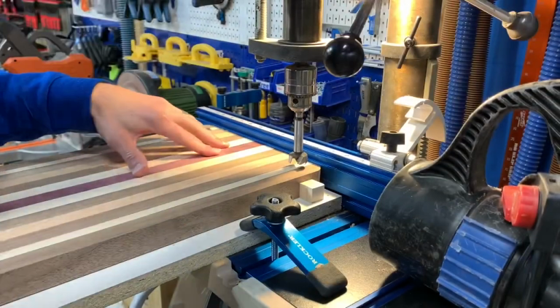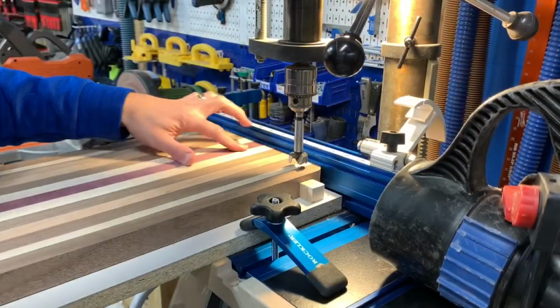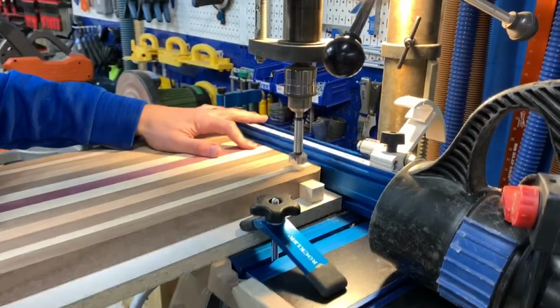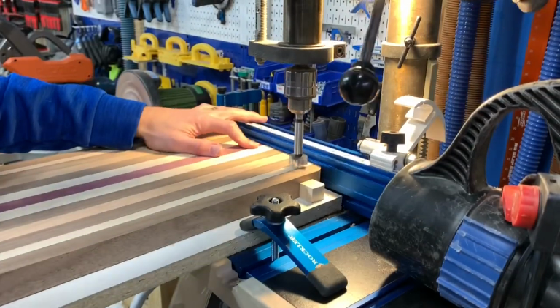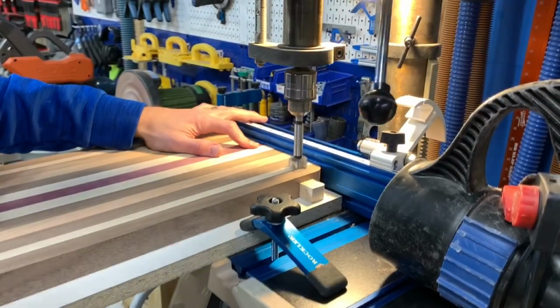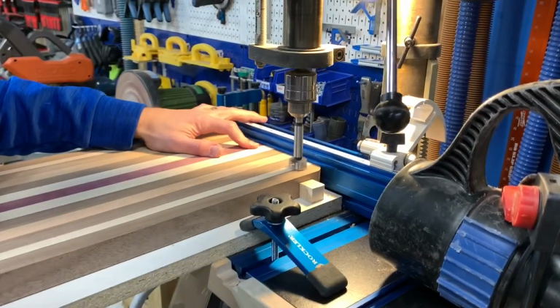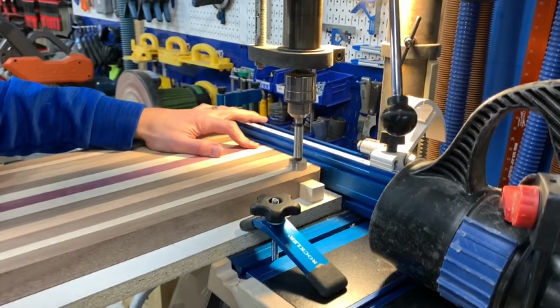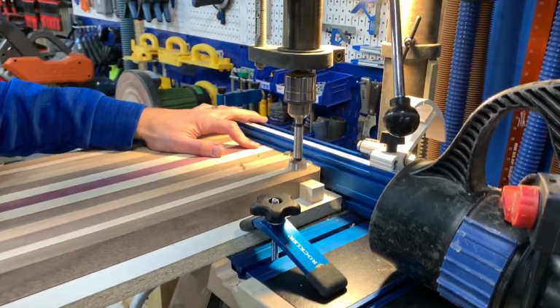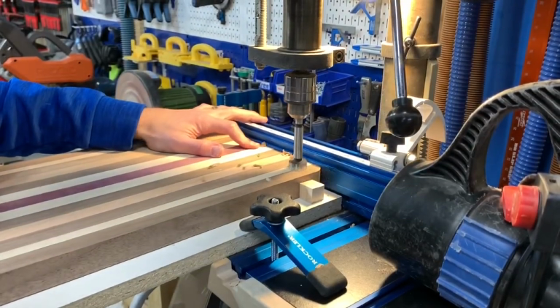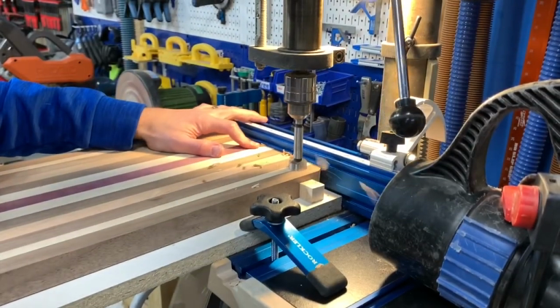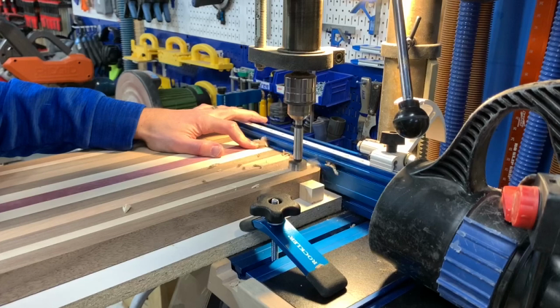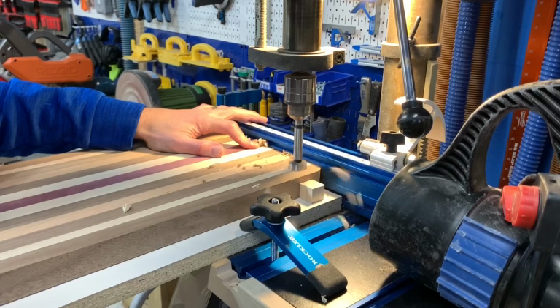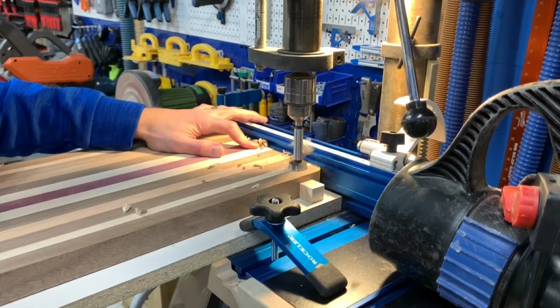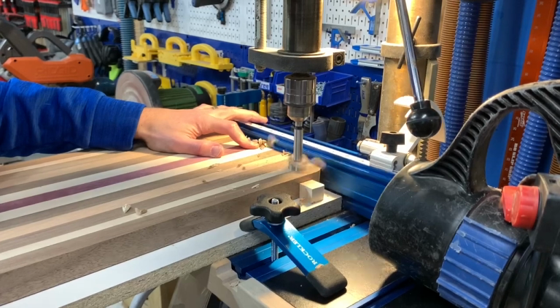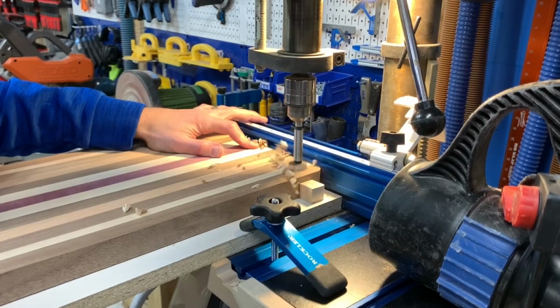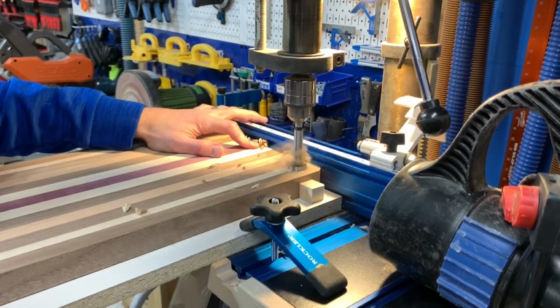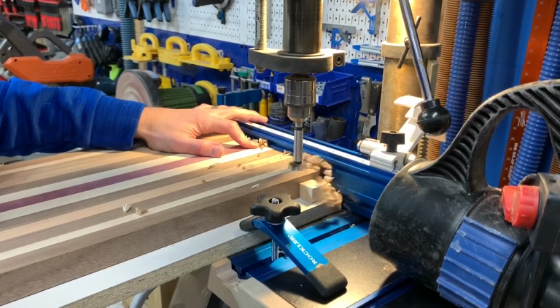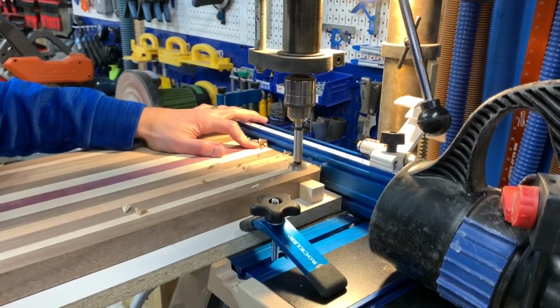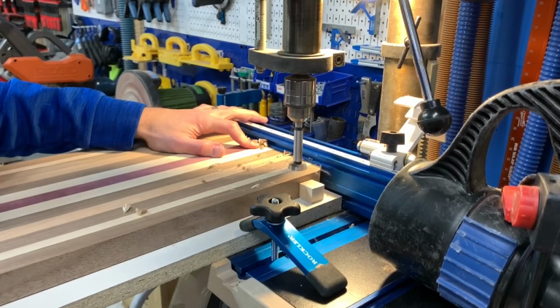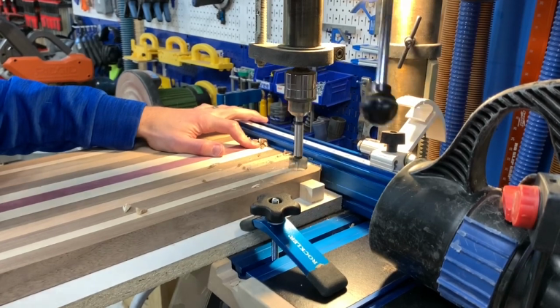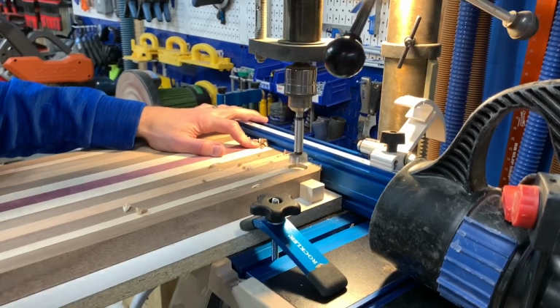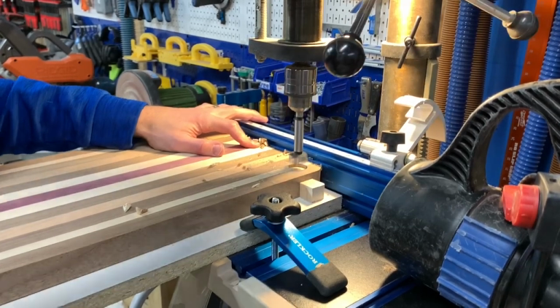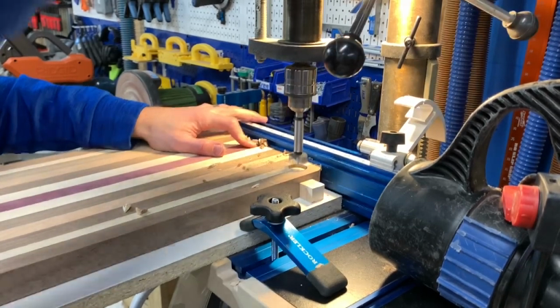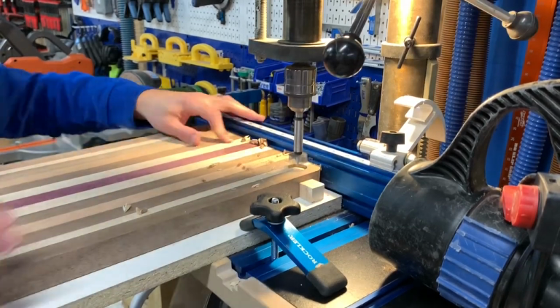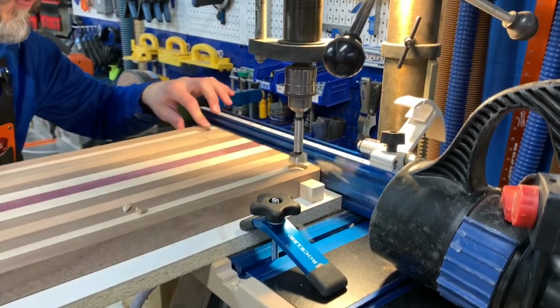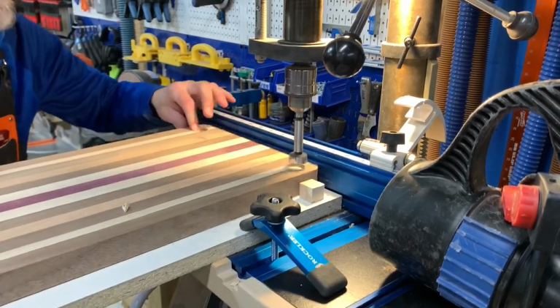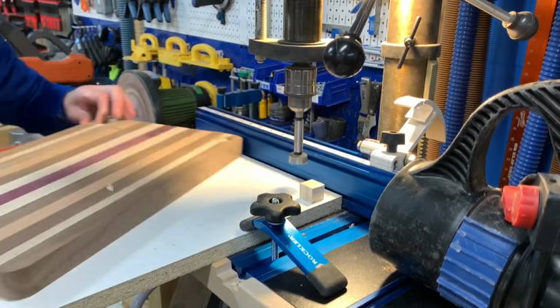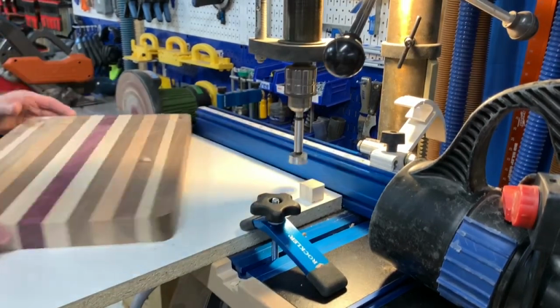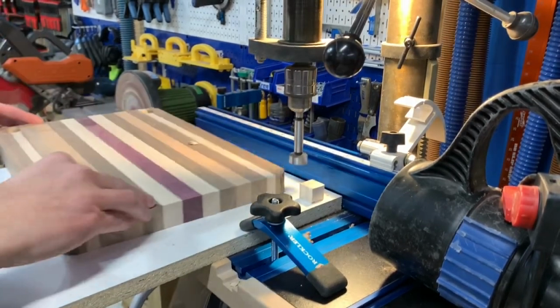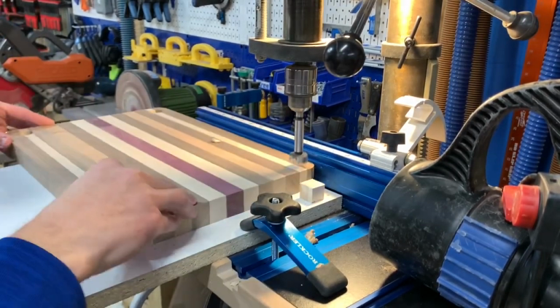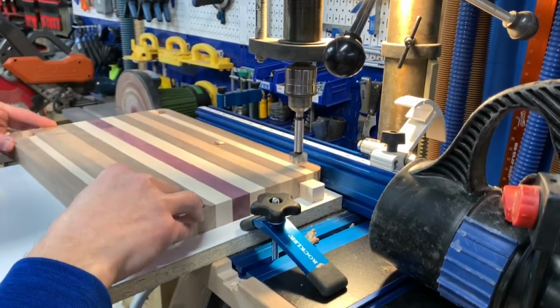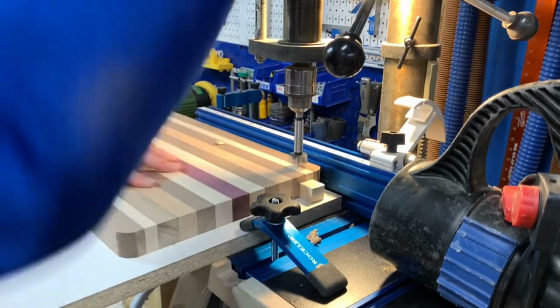I set my Forstner bit and drill press and got to work drilling the holes. One area that I need to rectify in my shop is the drill press dust collection.